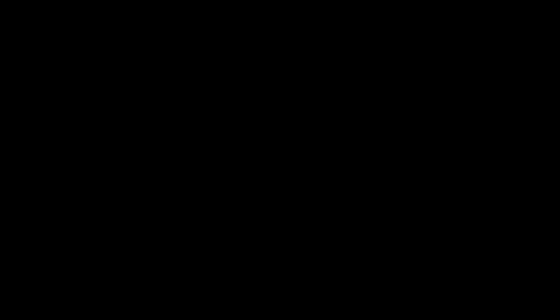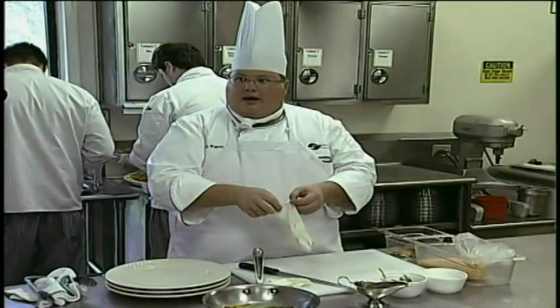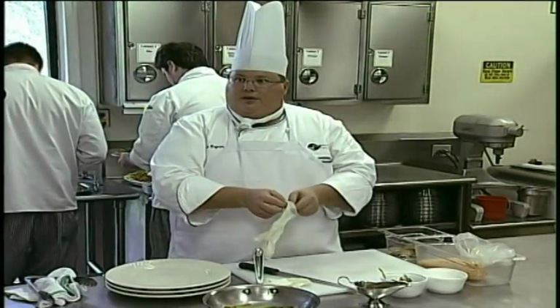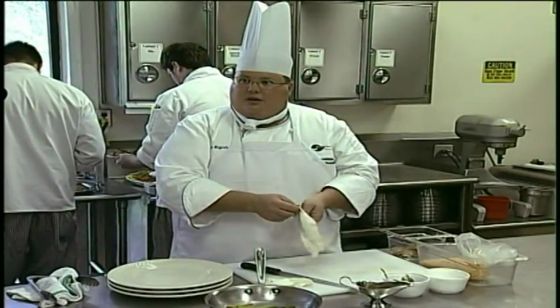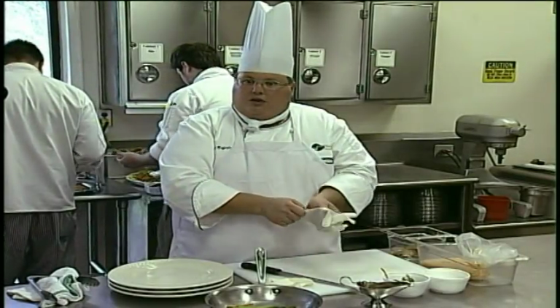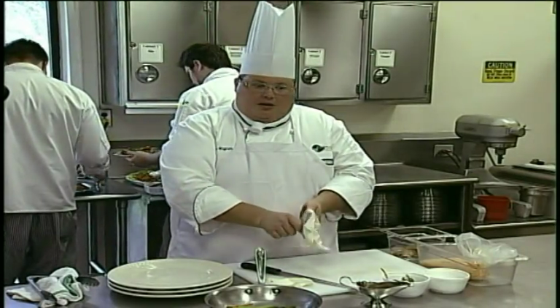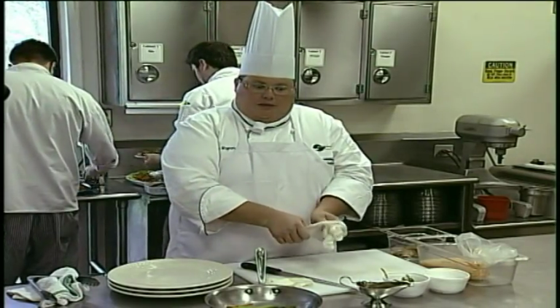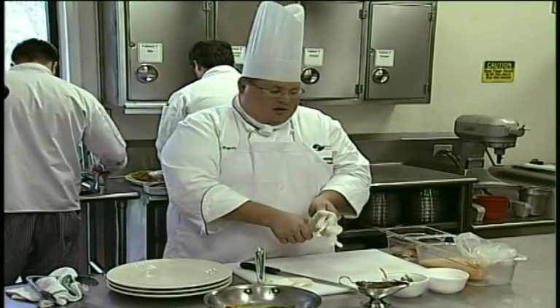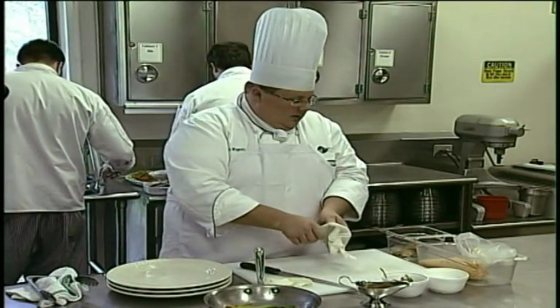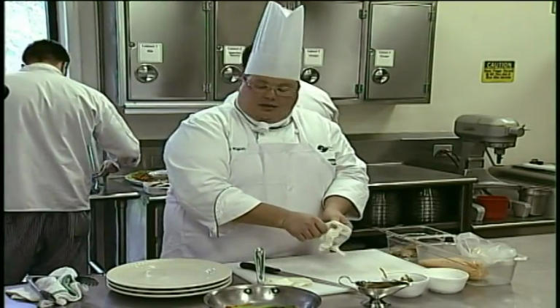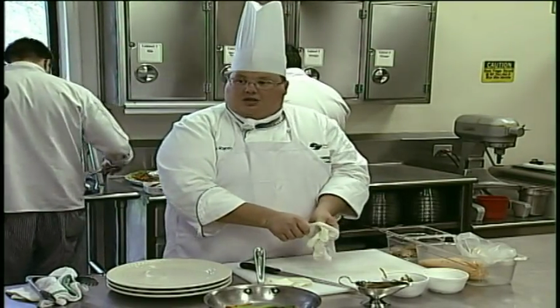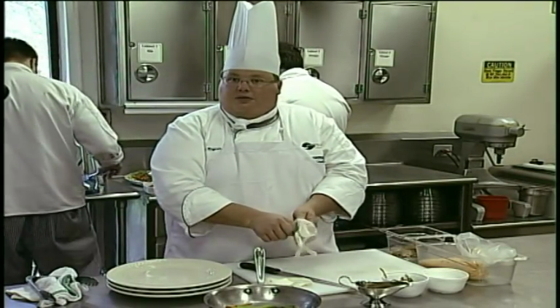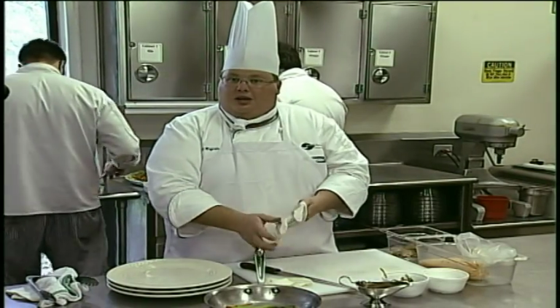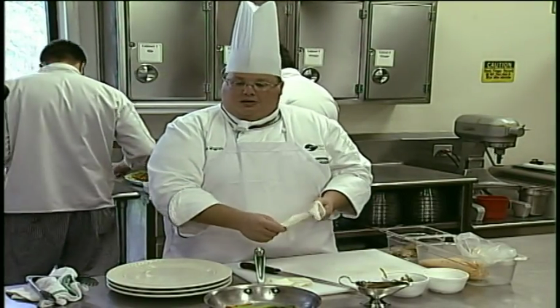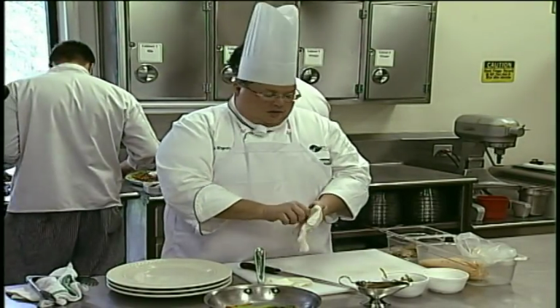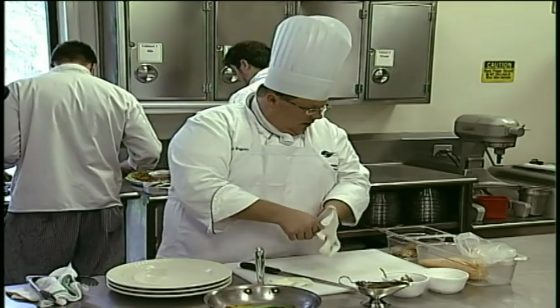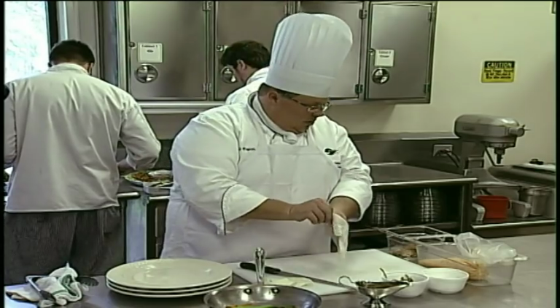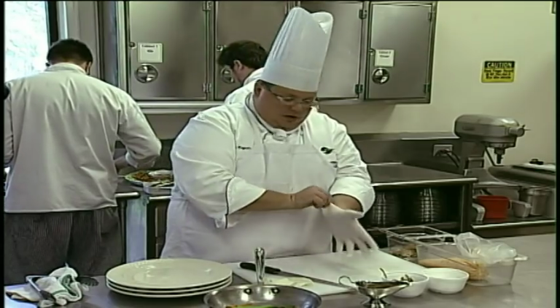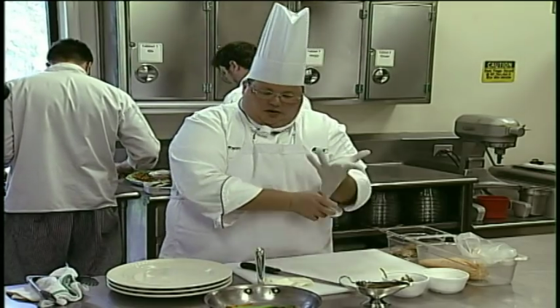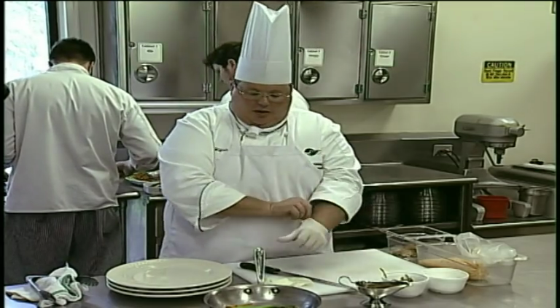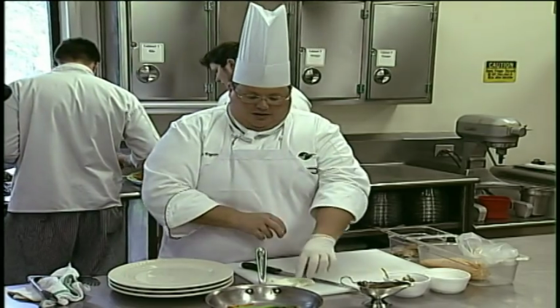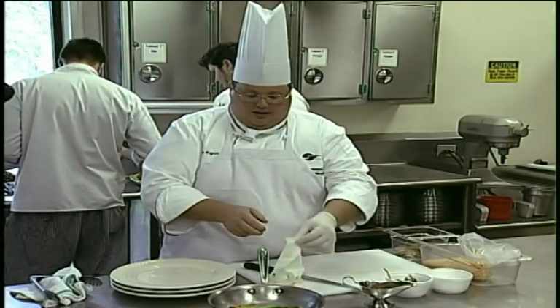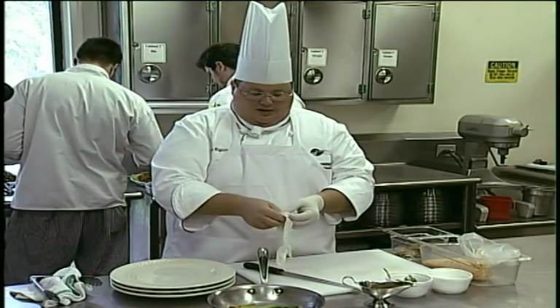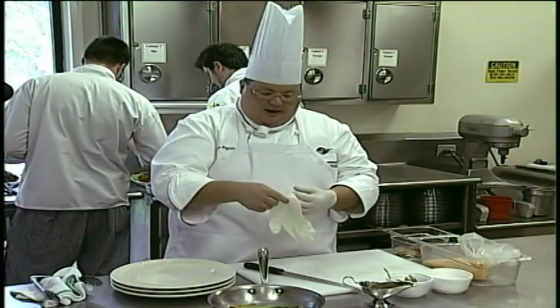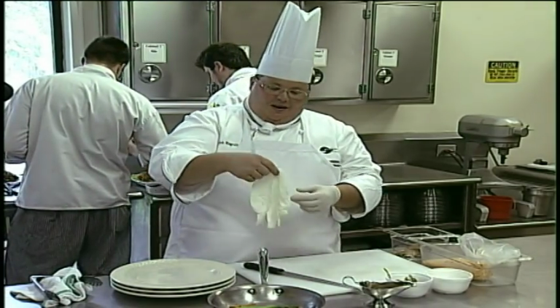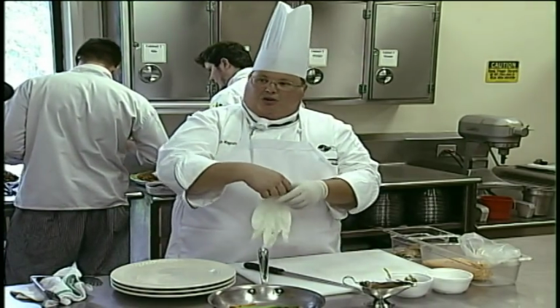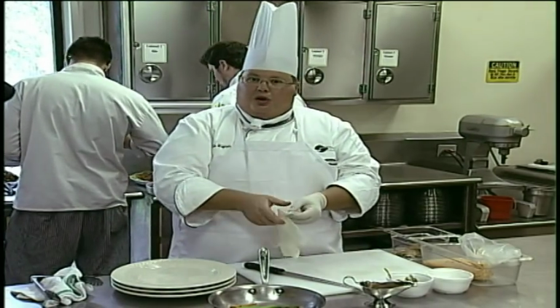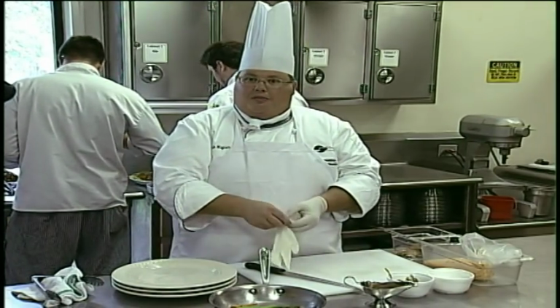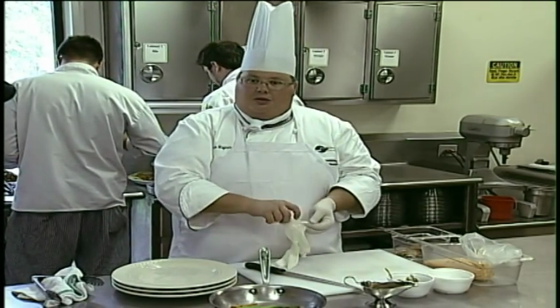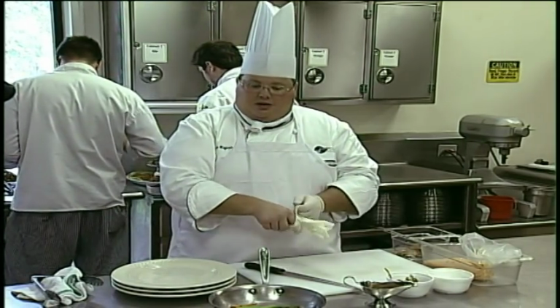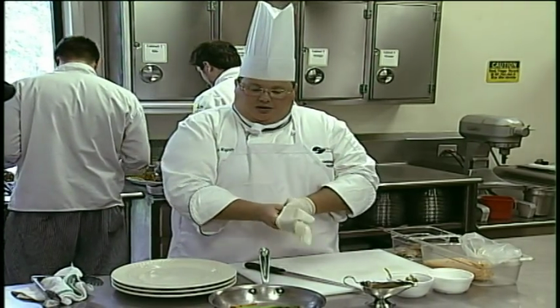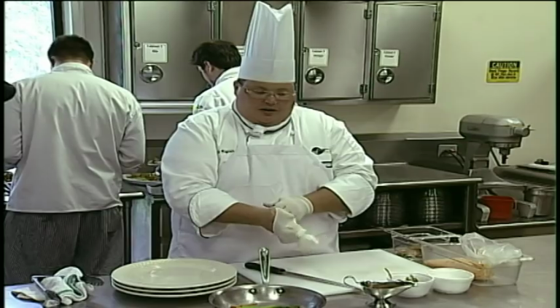What we have here is a little bit of our duck duxelle stuffed chicken that we have a little bit of a curry rub on it, and then deglaze a pan with a little bit of coconut milk to make a sauce.